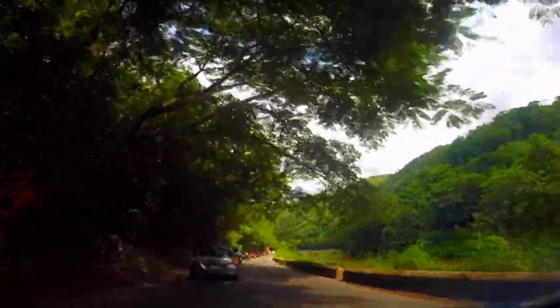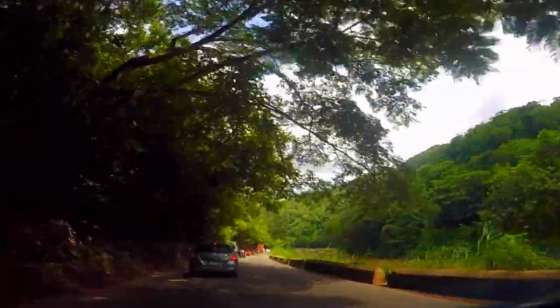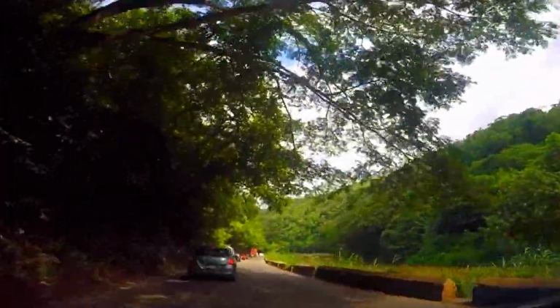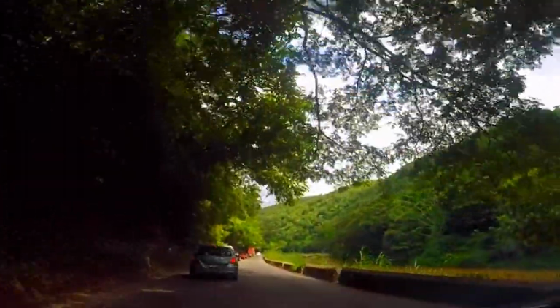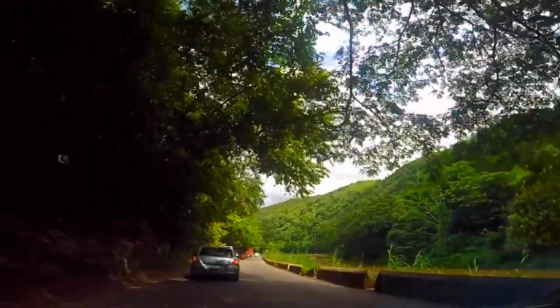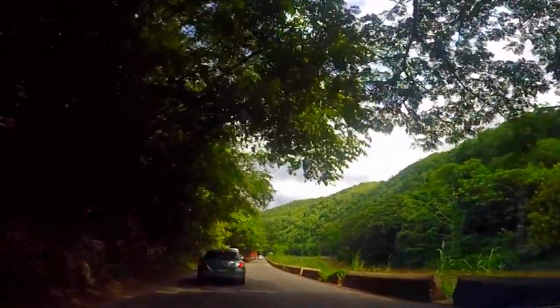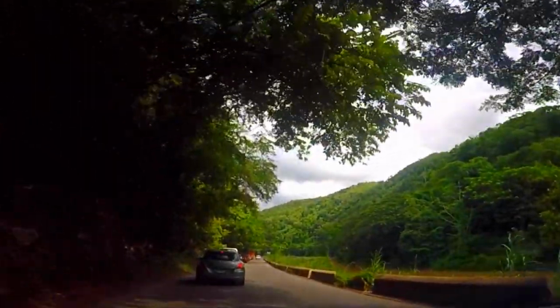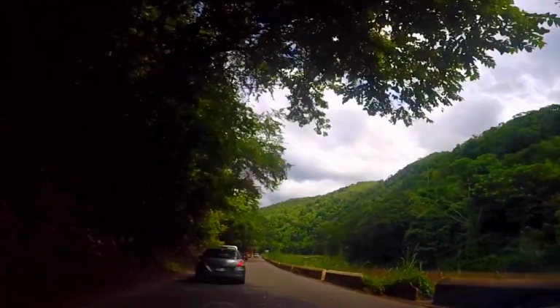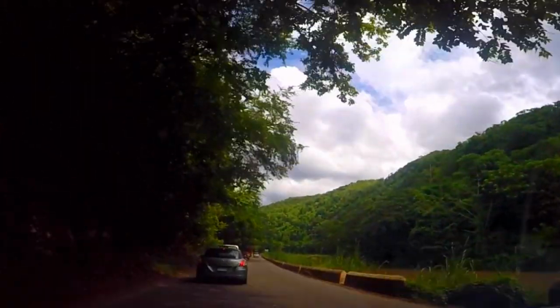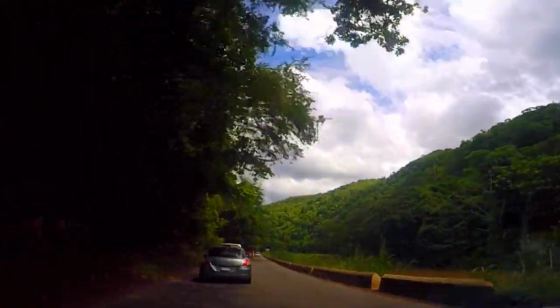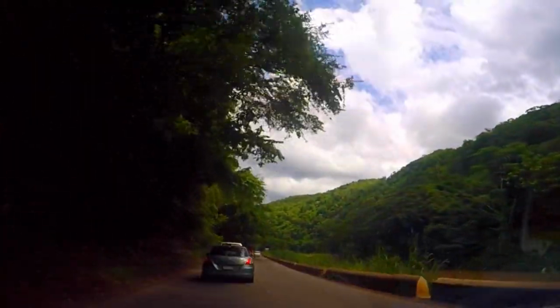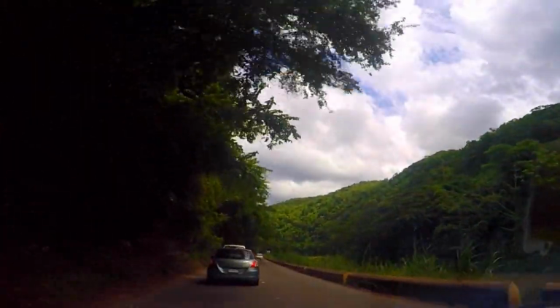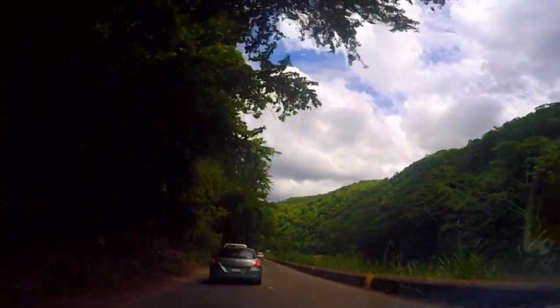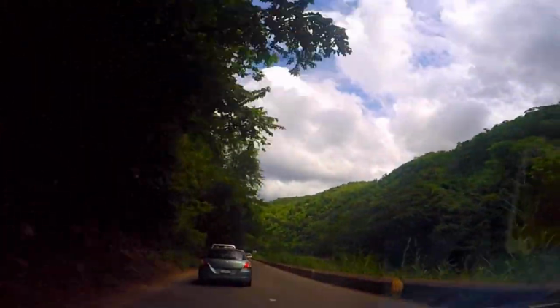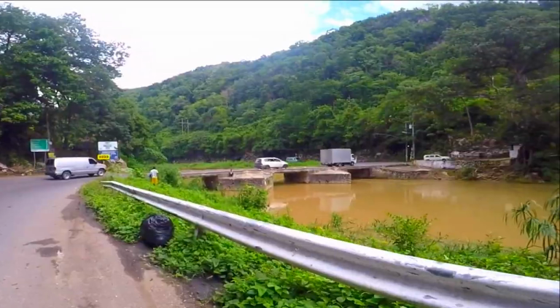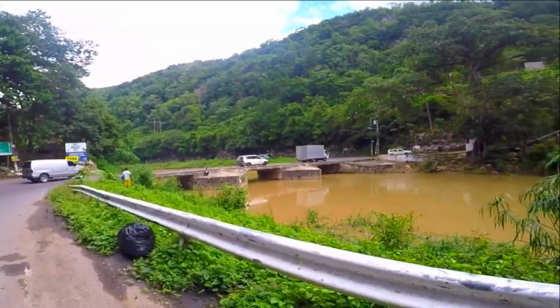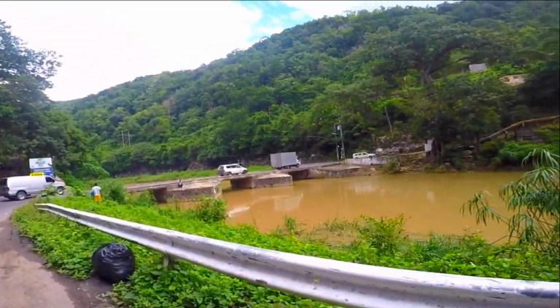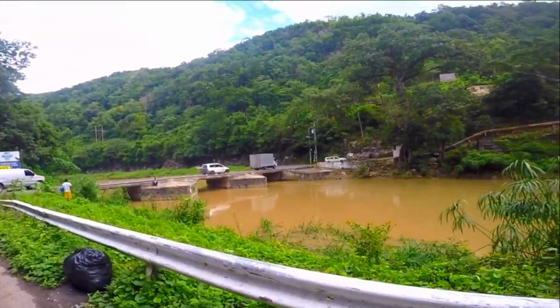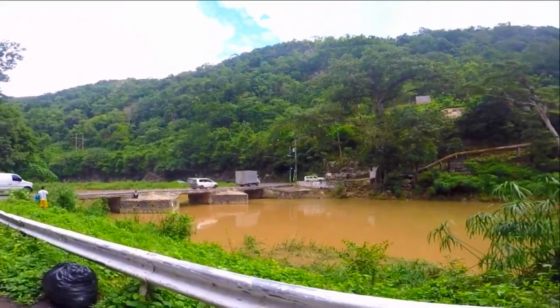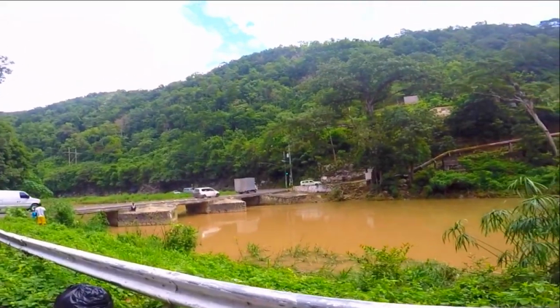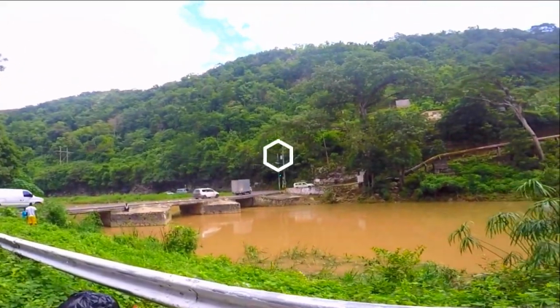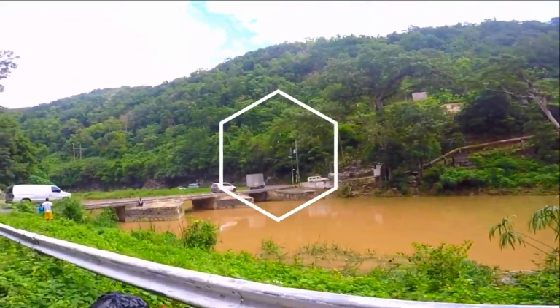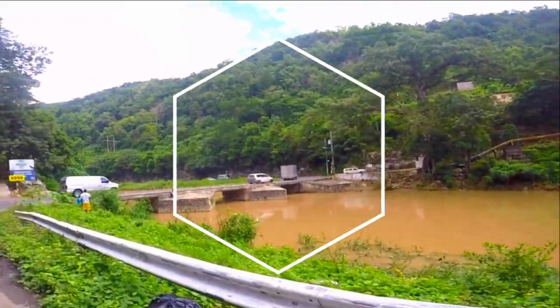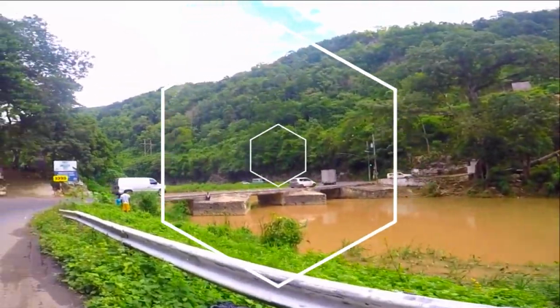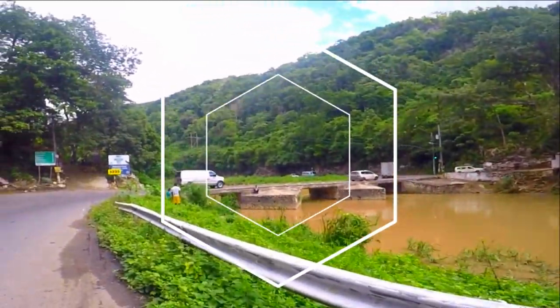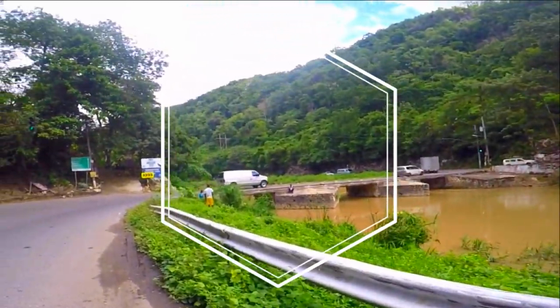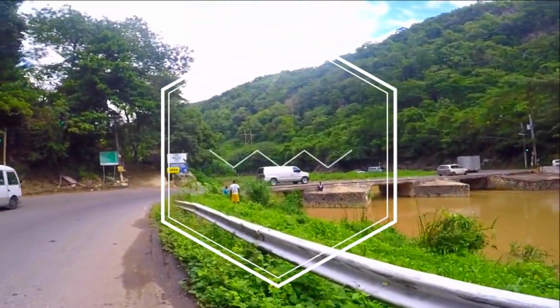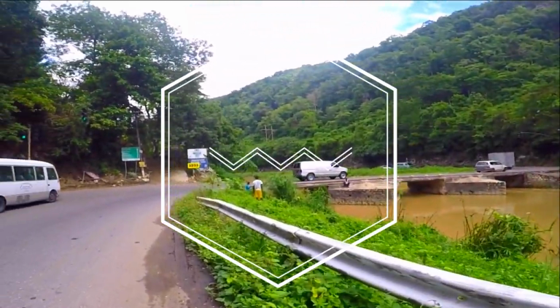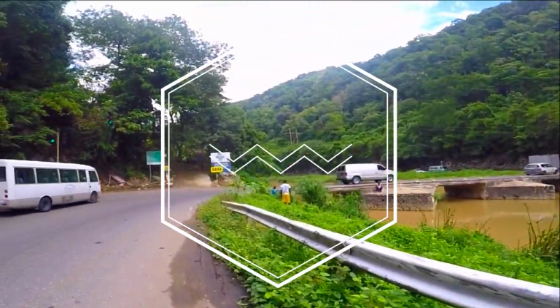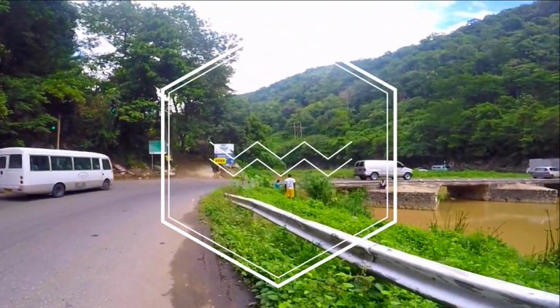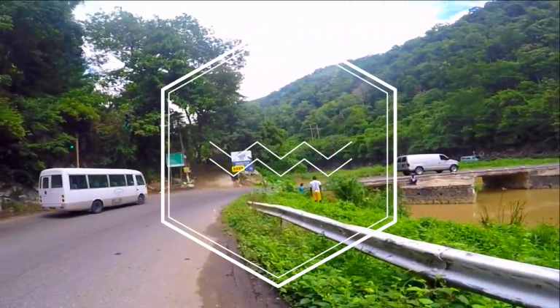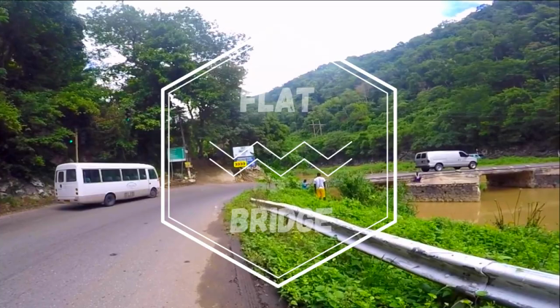Hey guys! As you can see, we're heading to our next destination — the Flat Bridge, considered to be one of Jamaica's oldest bridges.